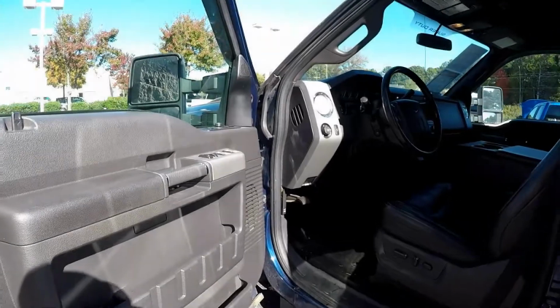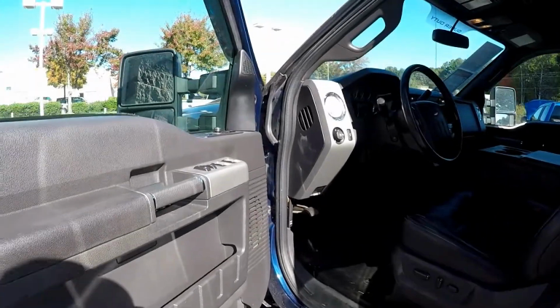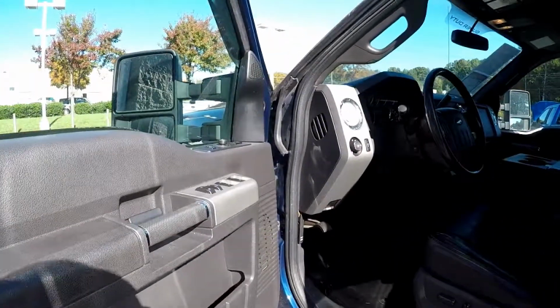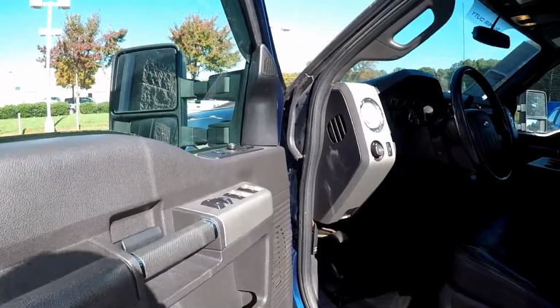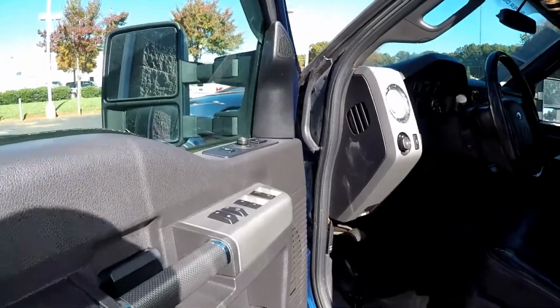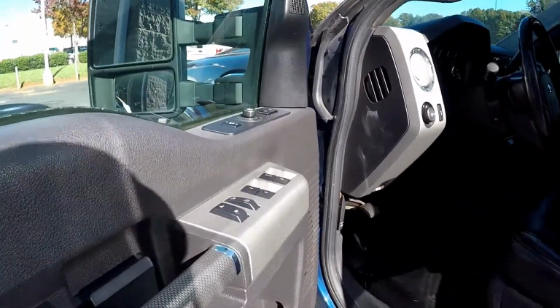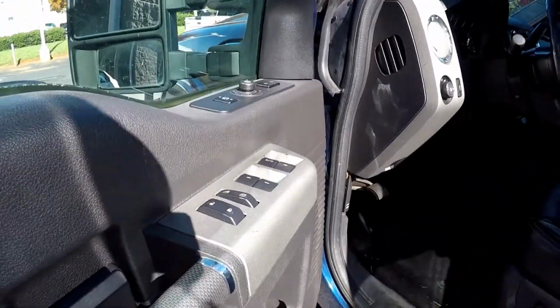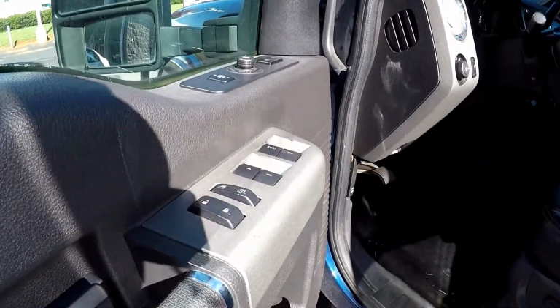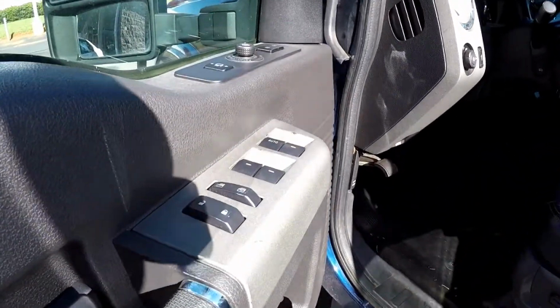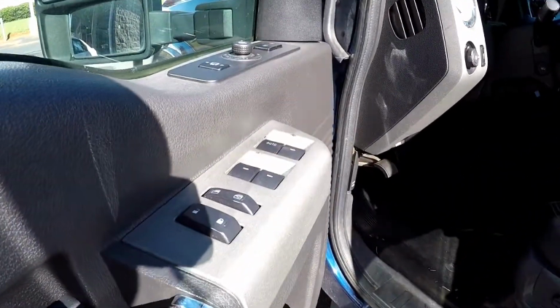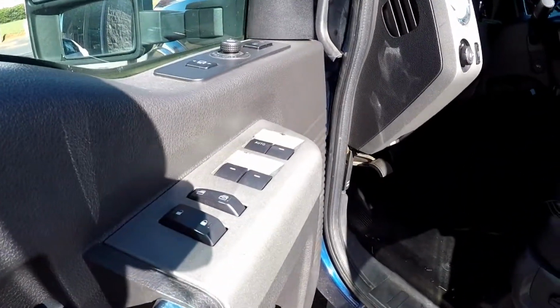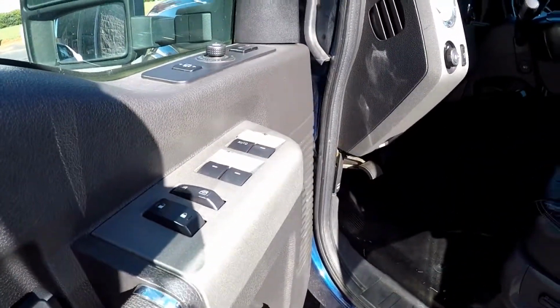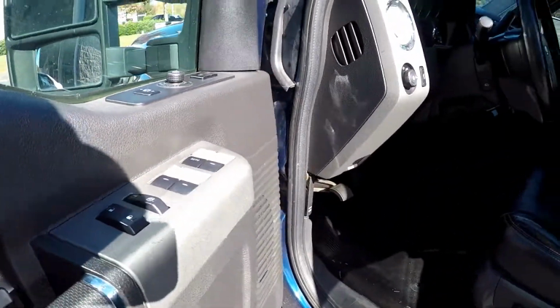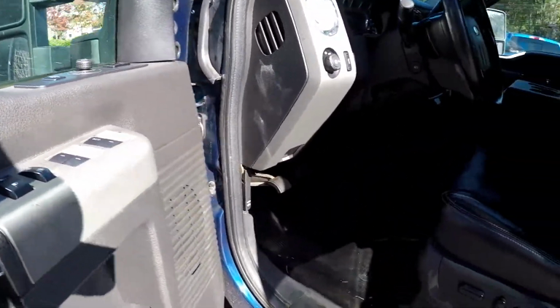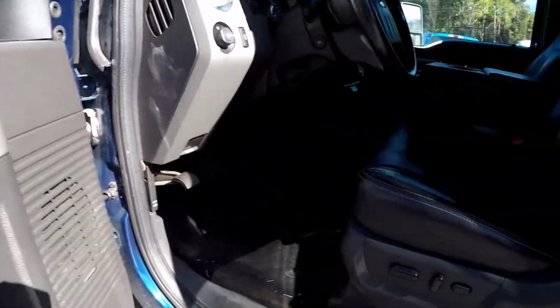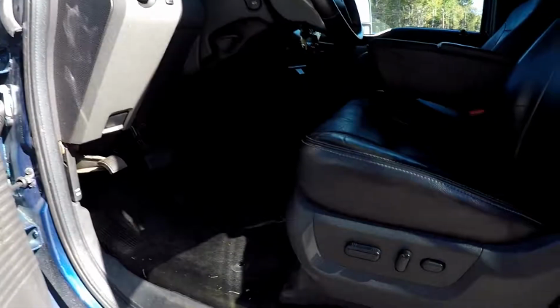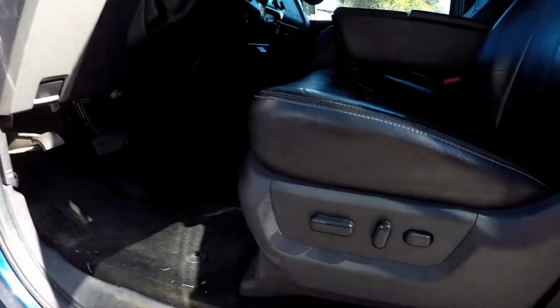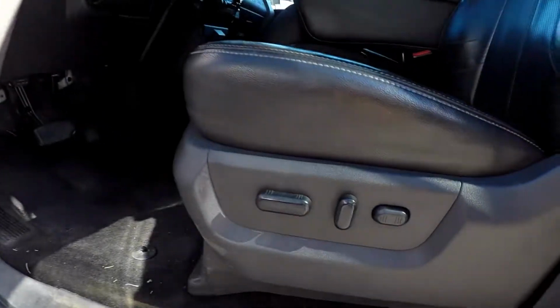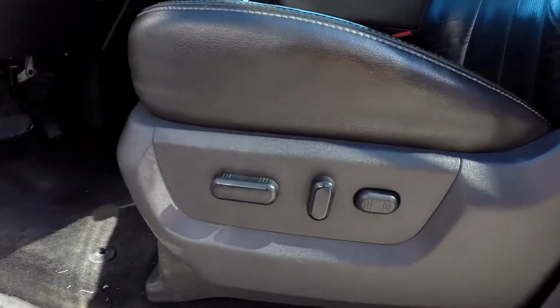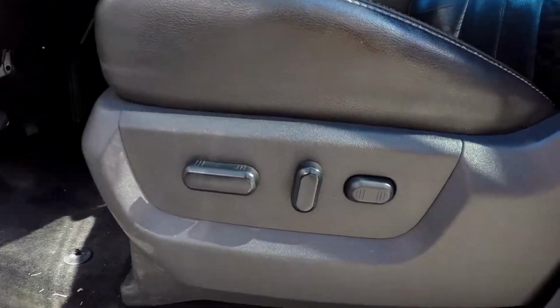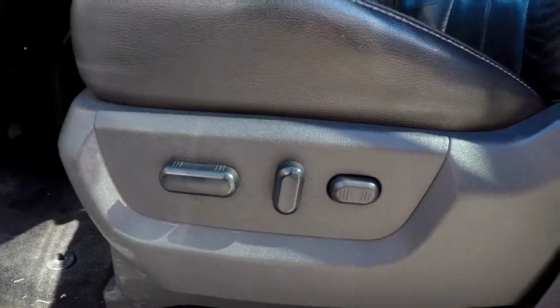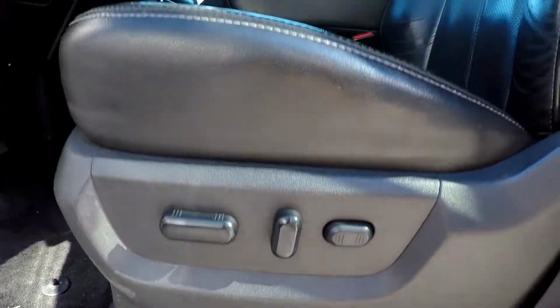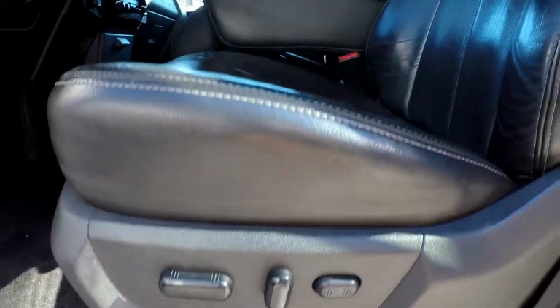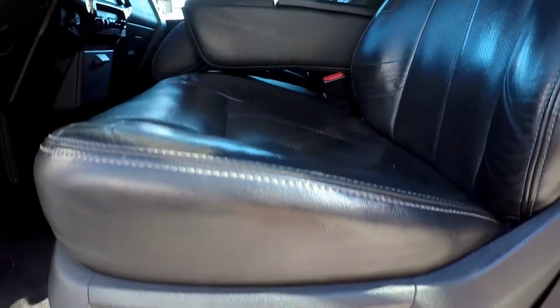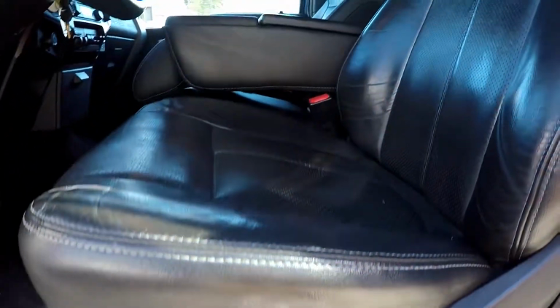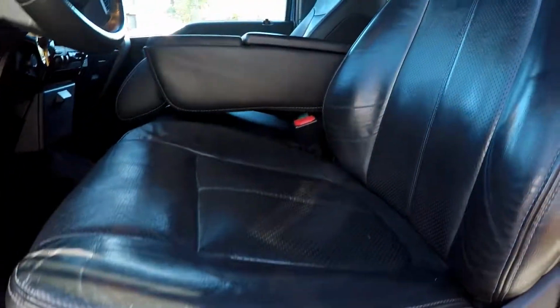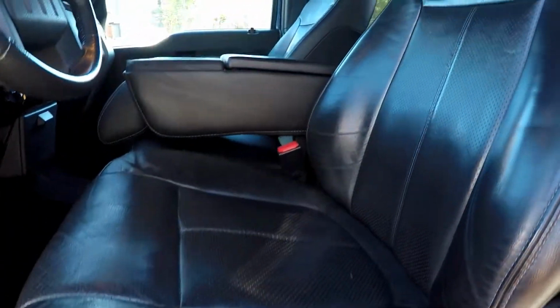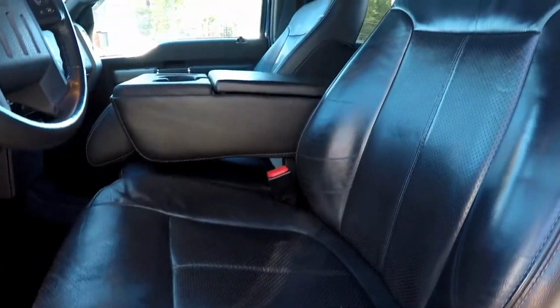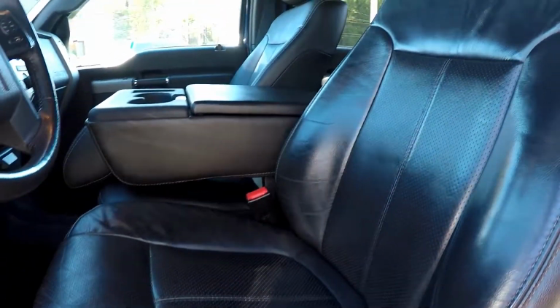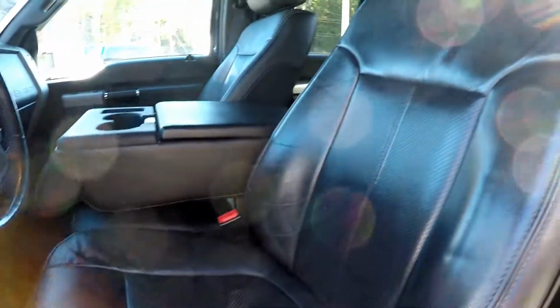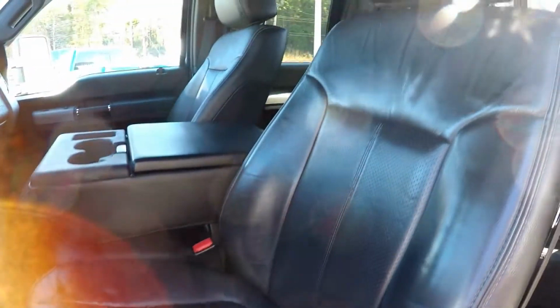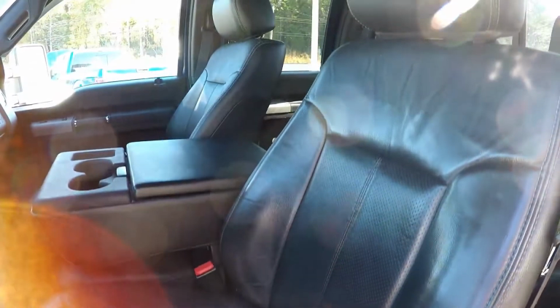Starting here on the driver's side, first I'm gonna show you that you can have fully powered locks and windows. For your seats they're also gonna be fully powered. Black leather seats in here for you.